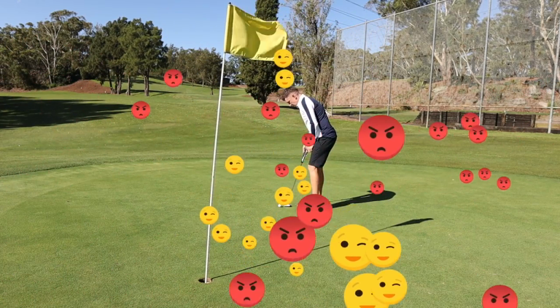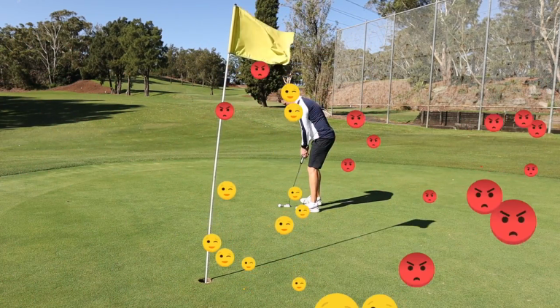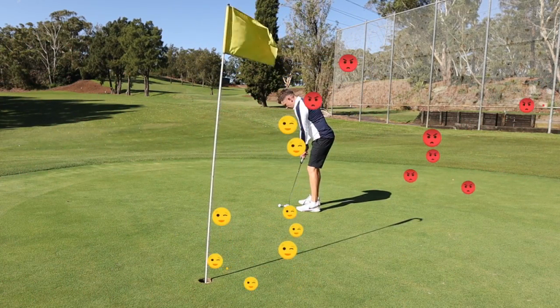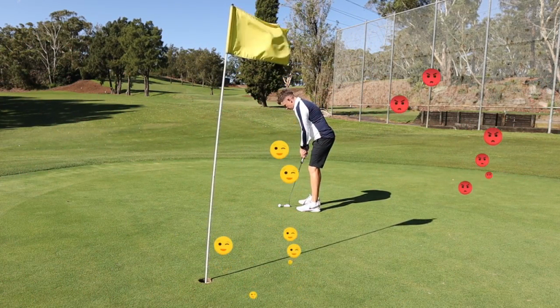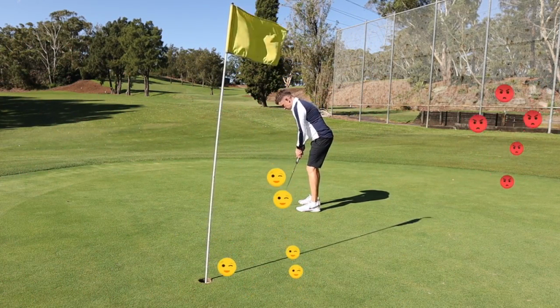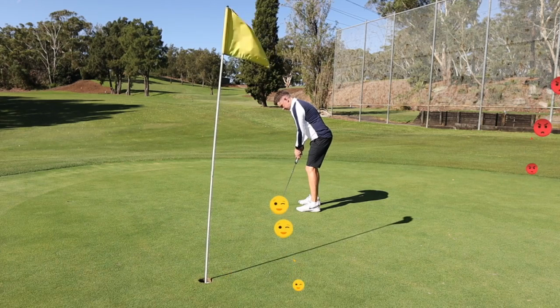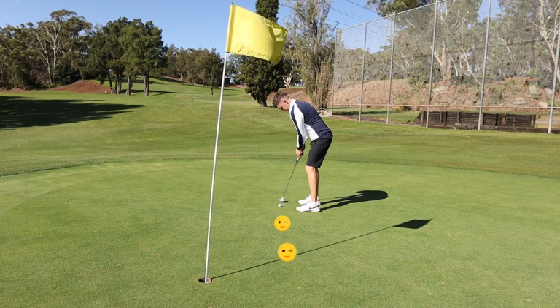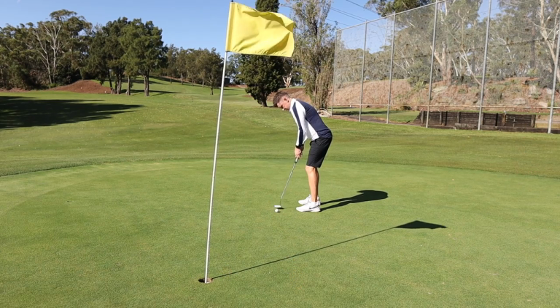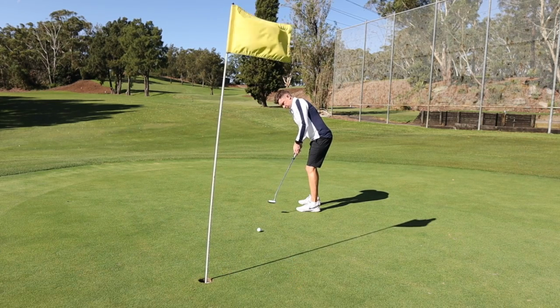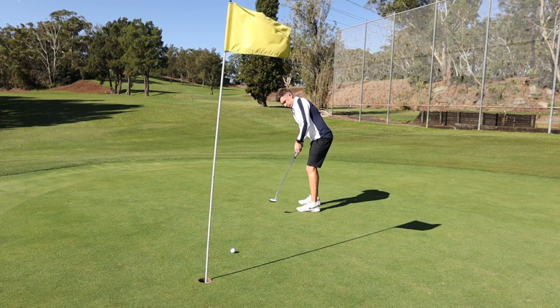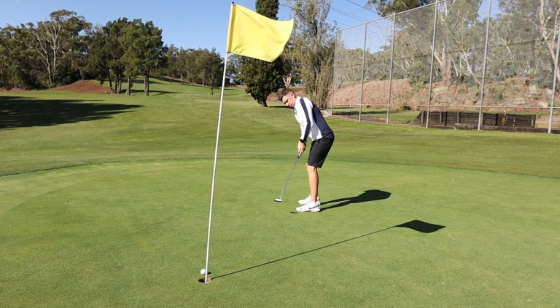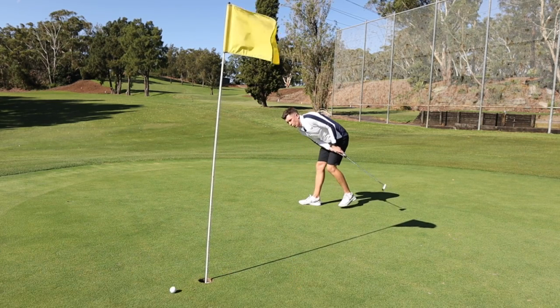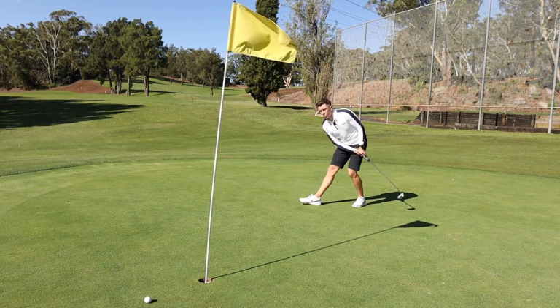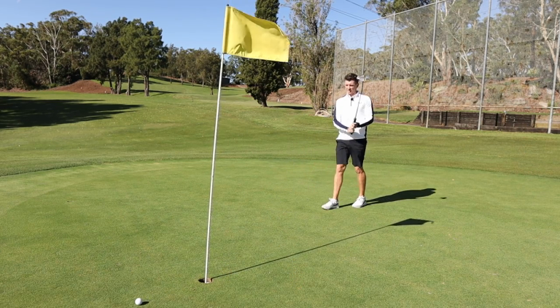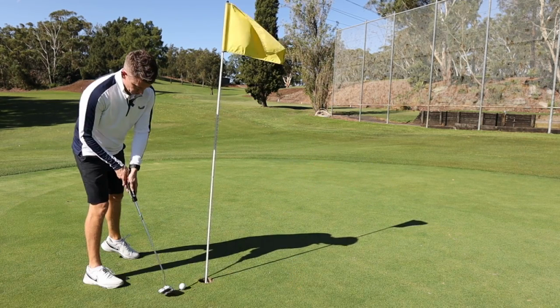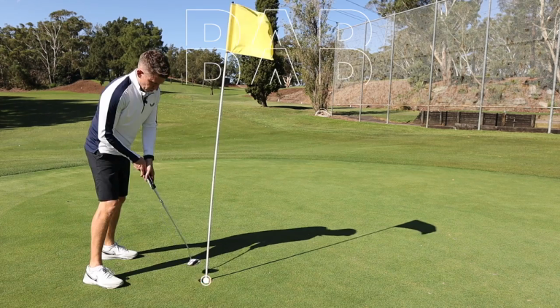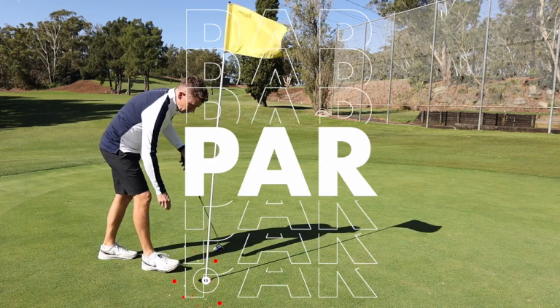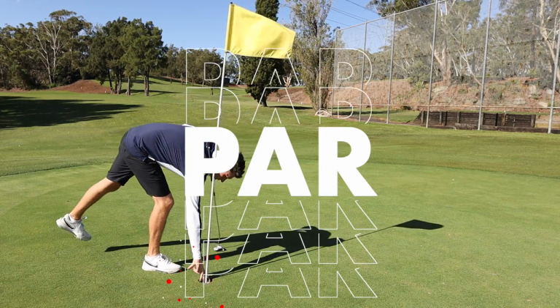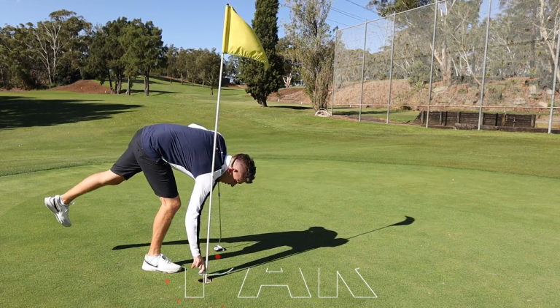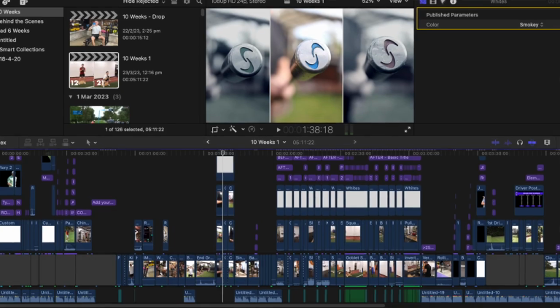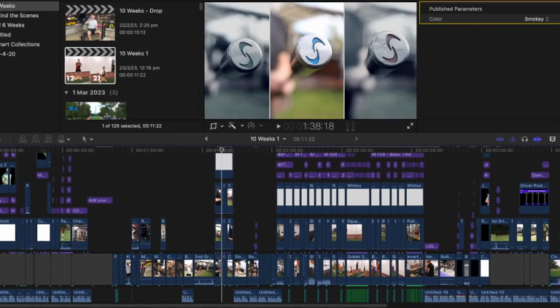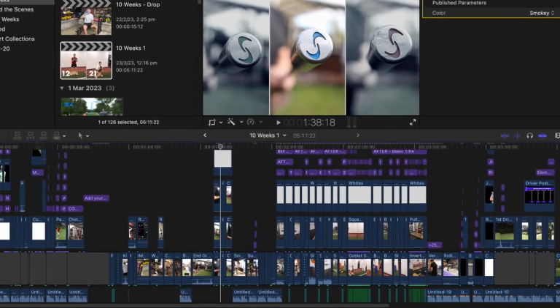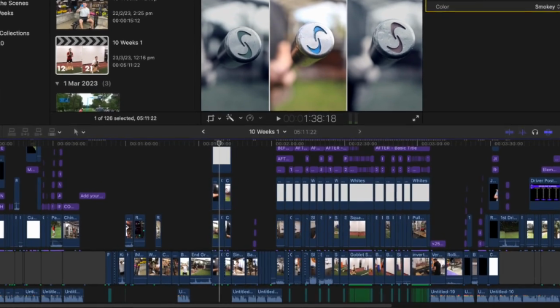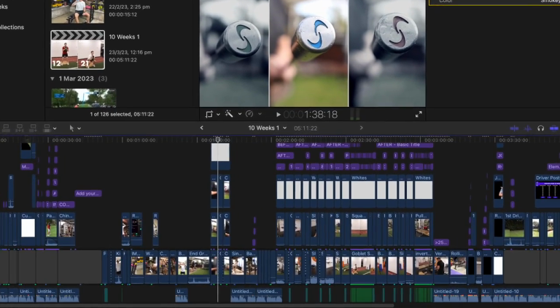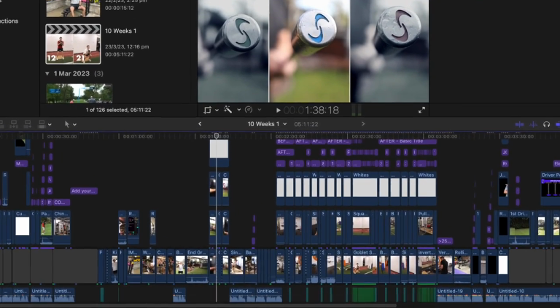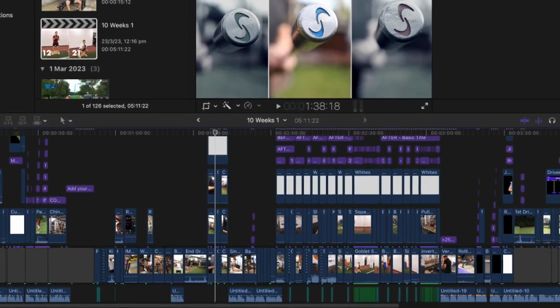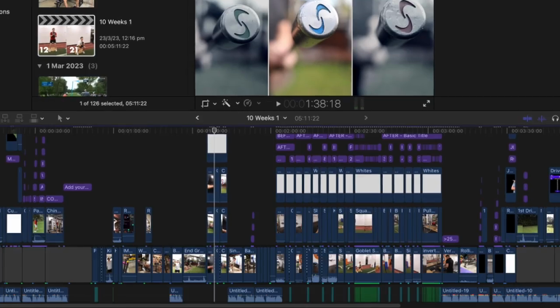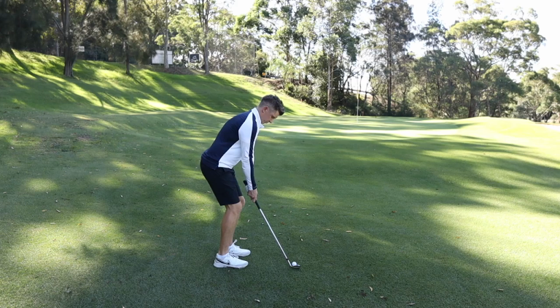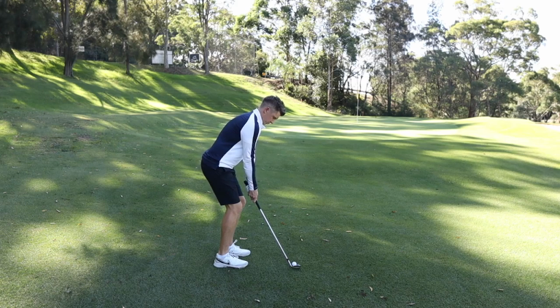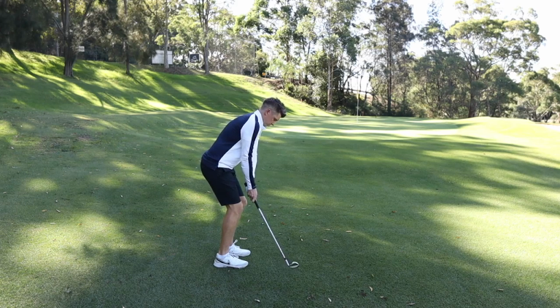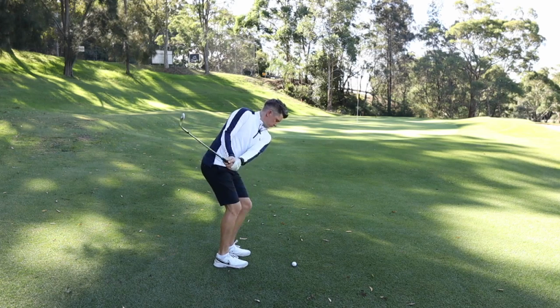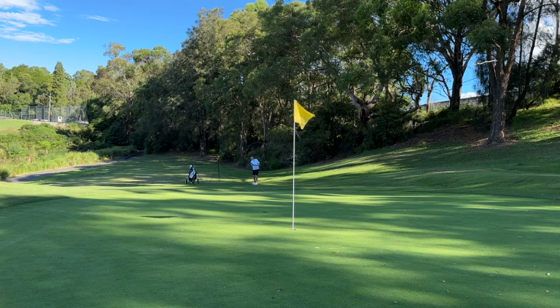It's also a part that I really enjoy. This is an example of one of my edits in Final Cut Pro. I like the editing process so I go into a bit of detail, but everyone will generally find their own way of doing this.